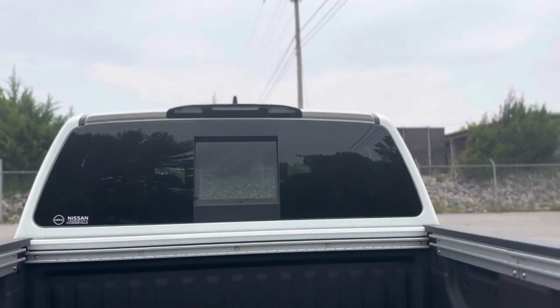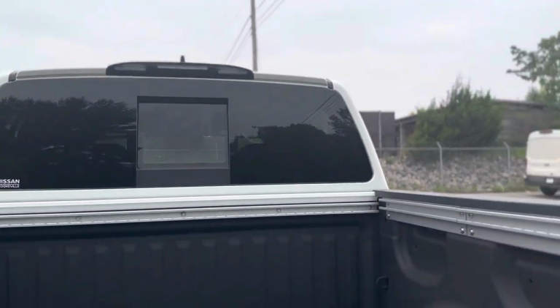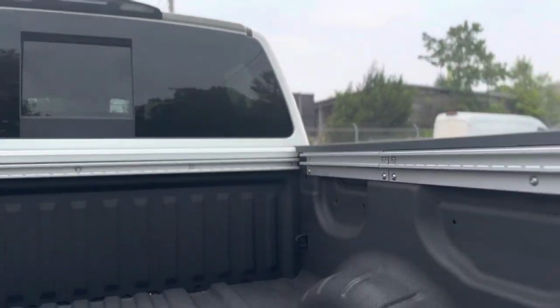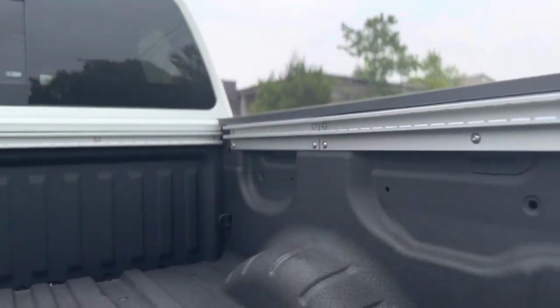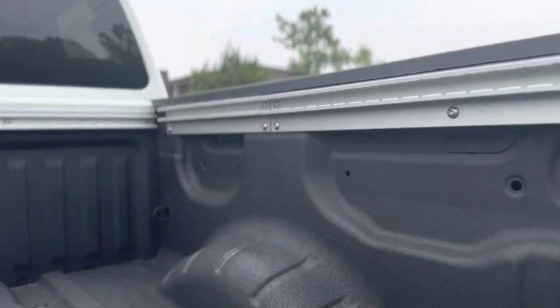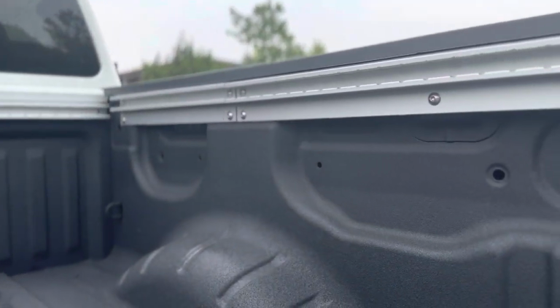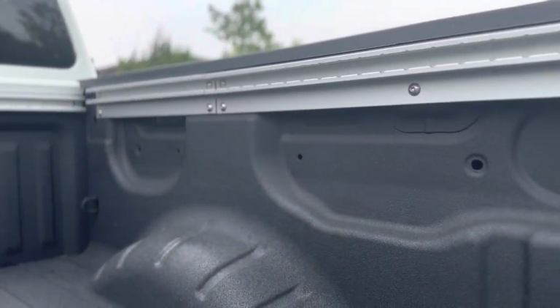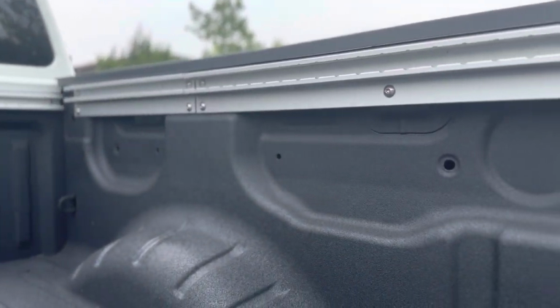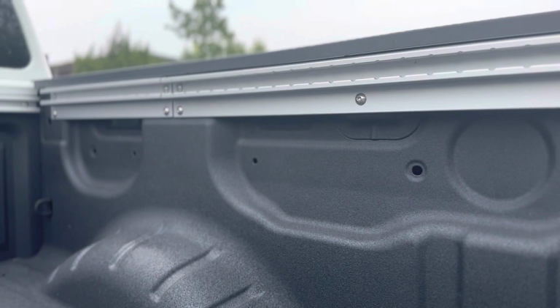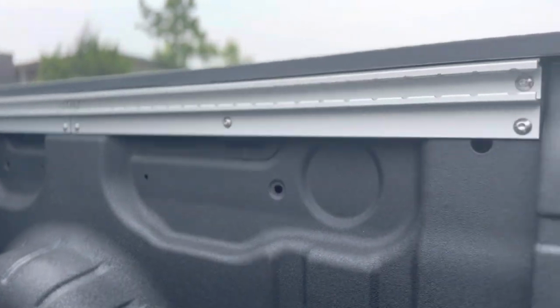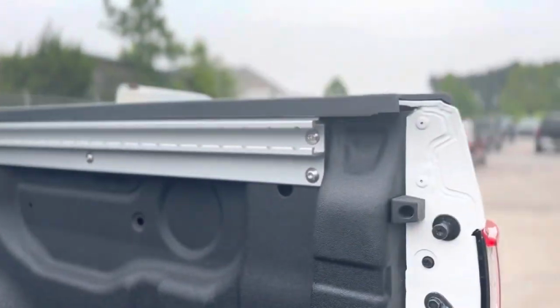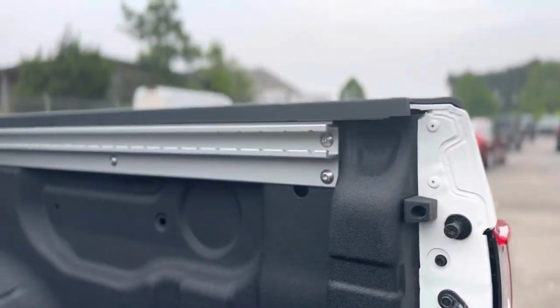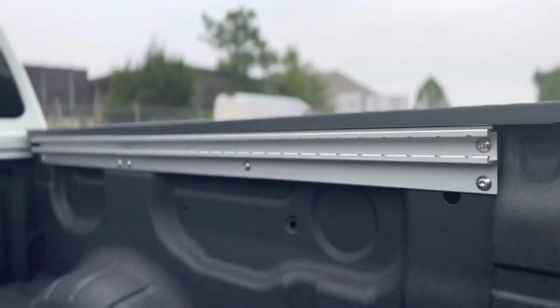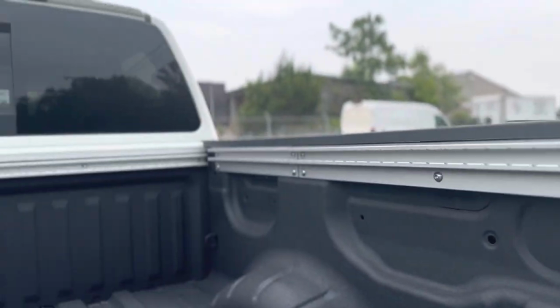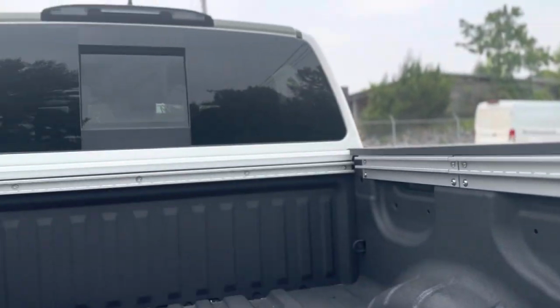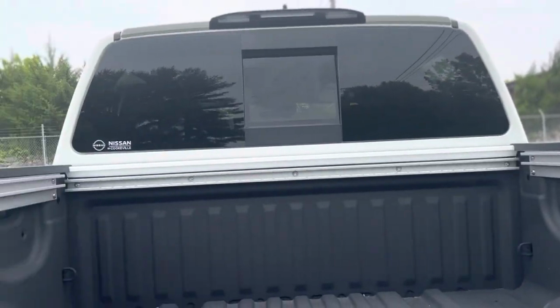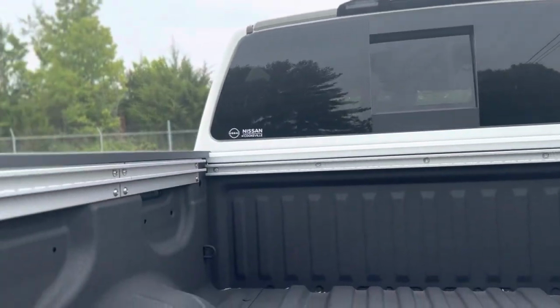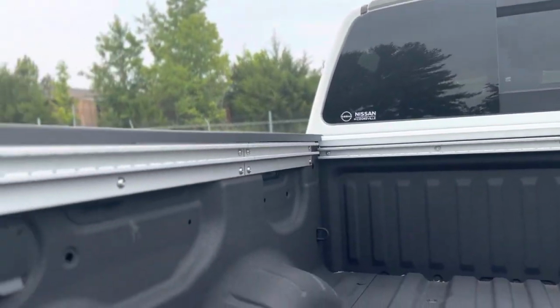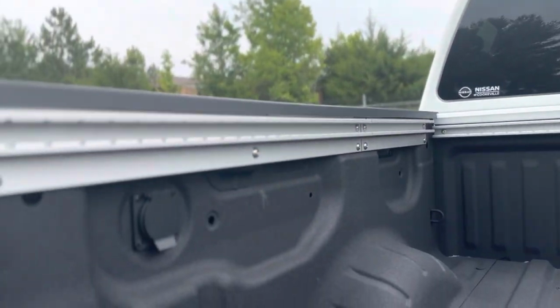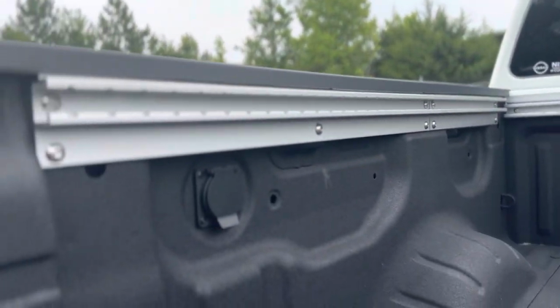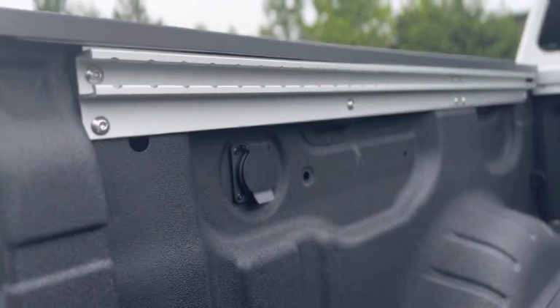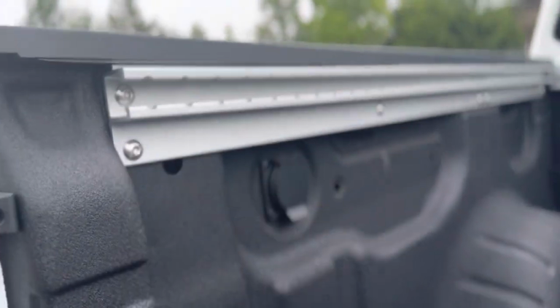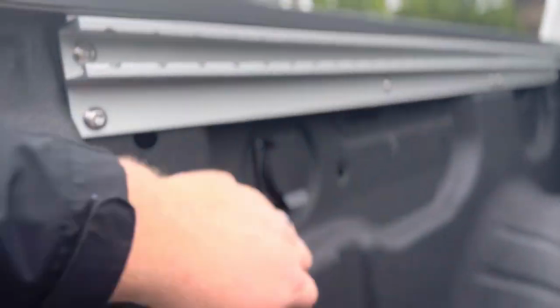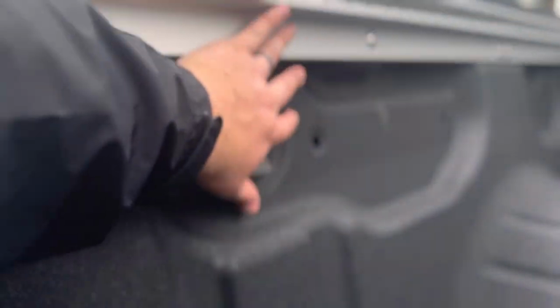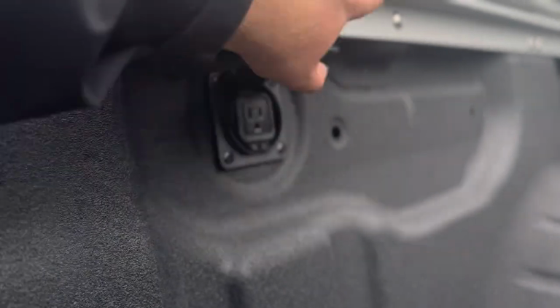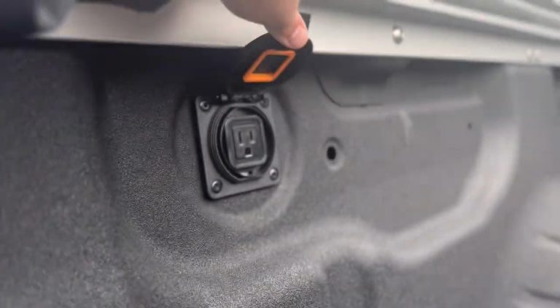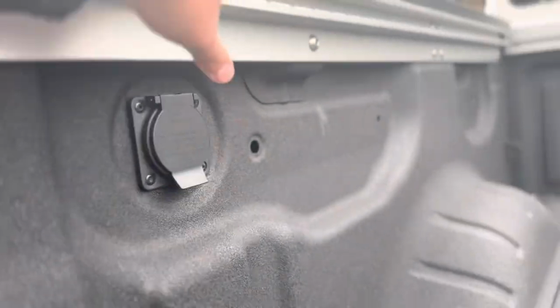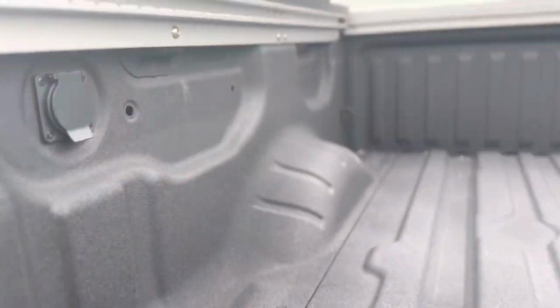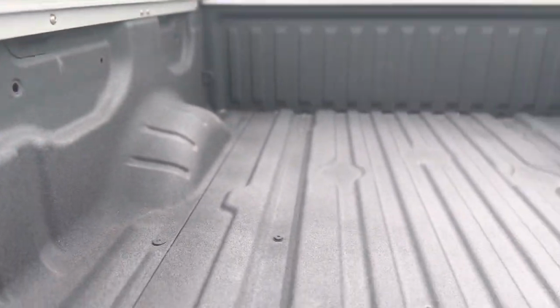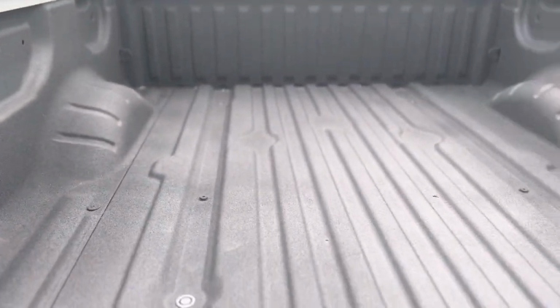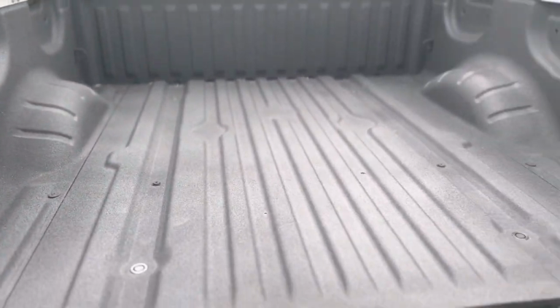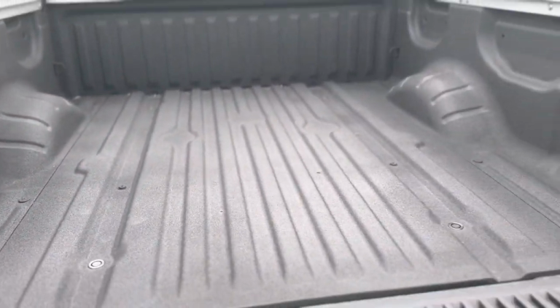You have an electronic locking tailgate as well as a backup camera with a dampening tailgate system. You have LED cargo lamps, LED under-rail lighting, the Nissan Utilitrack system, a 120-volt outlet, and a factory spray-in bed liner.